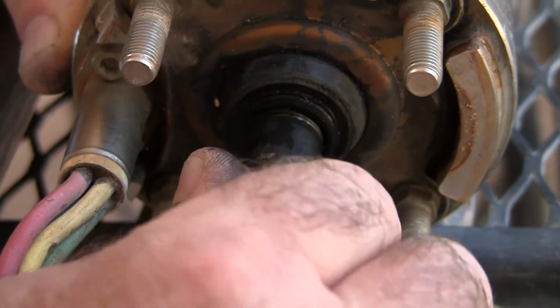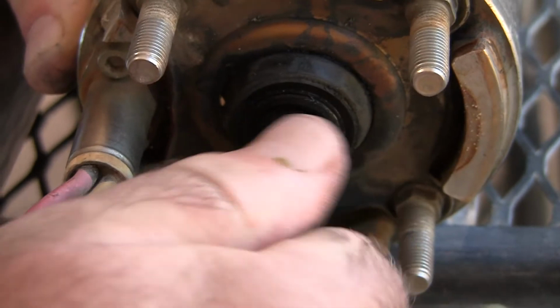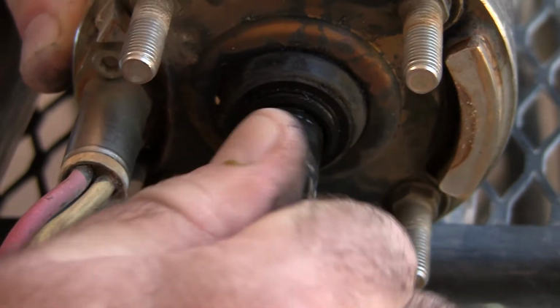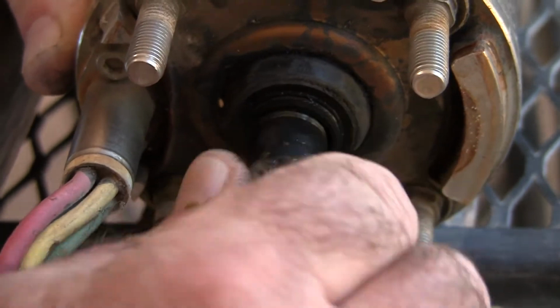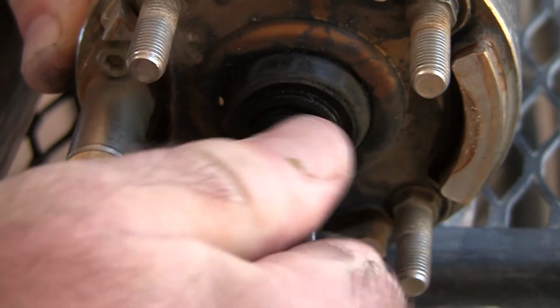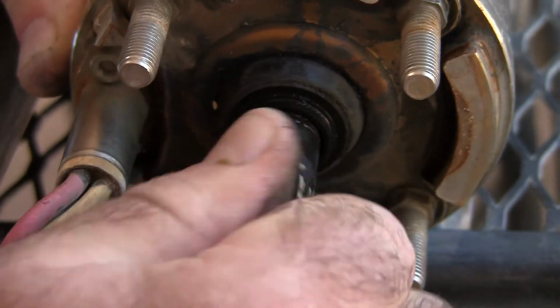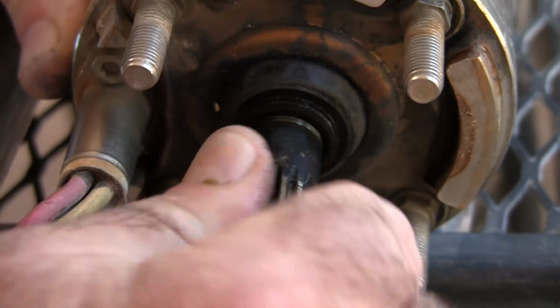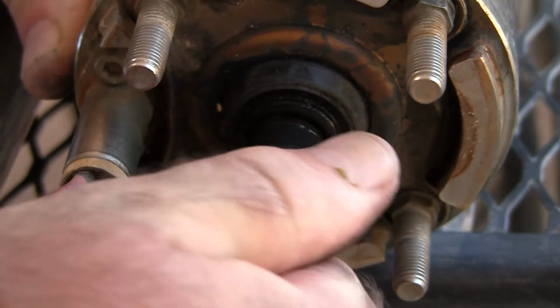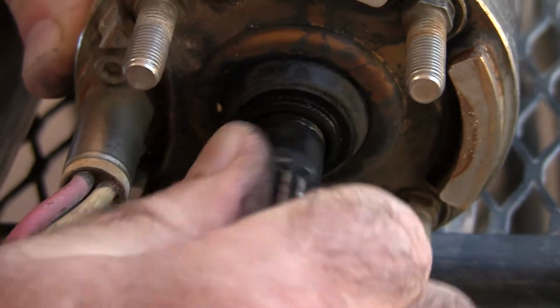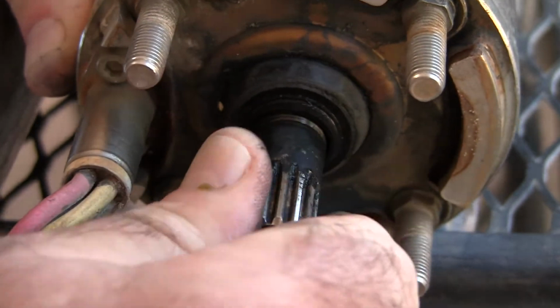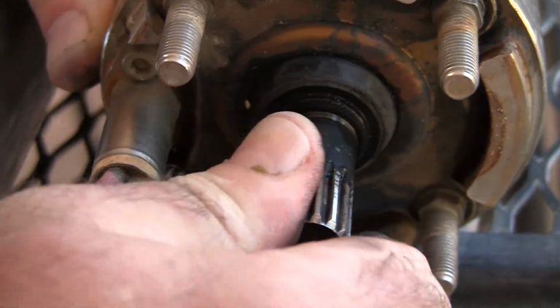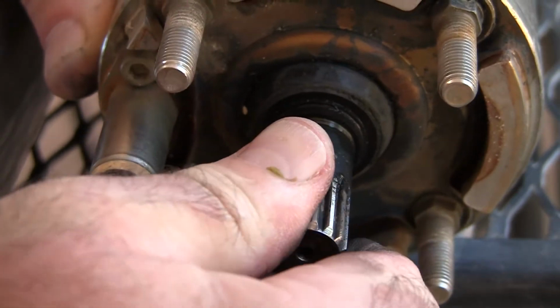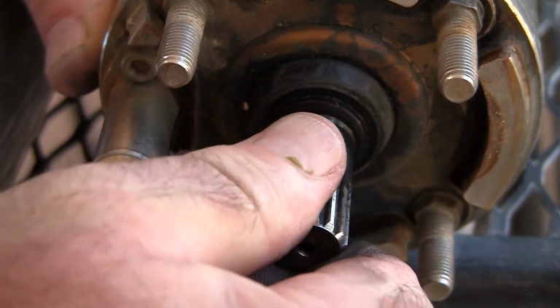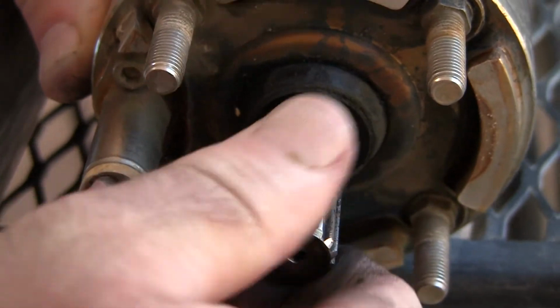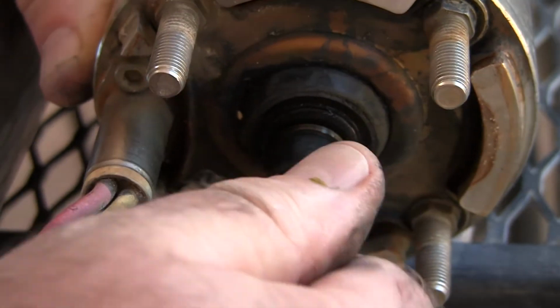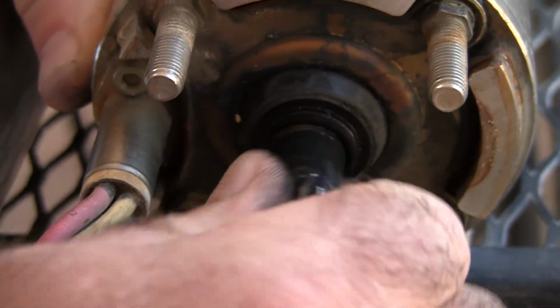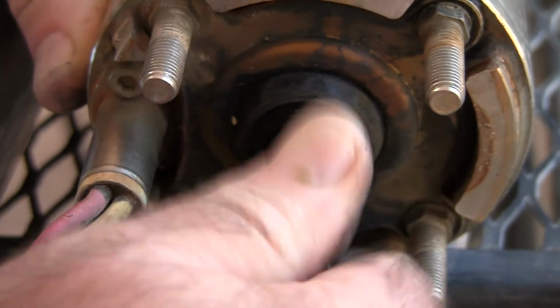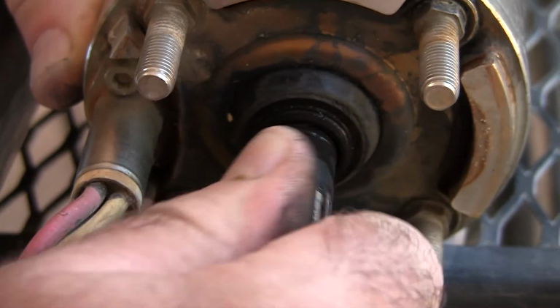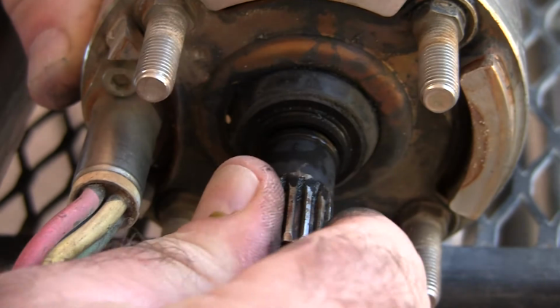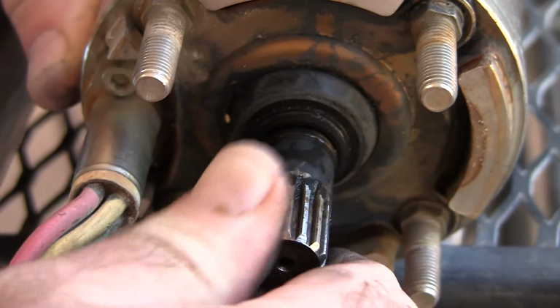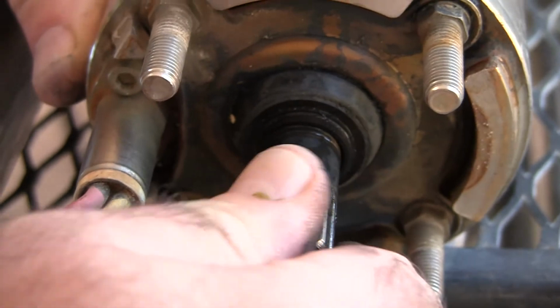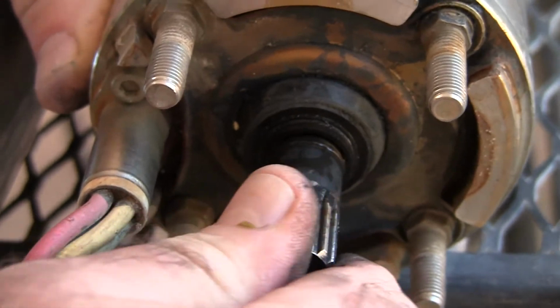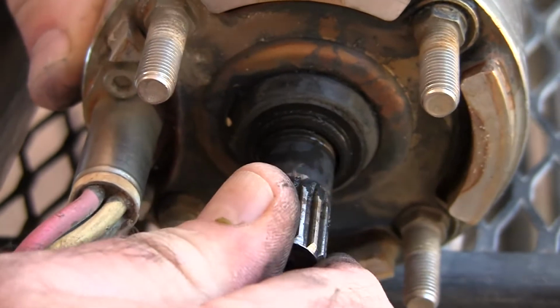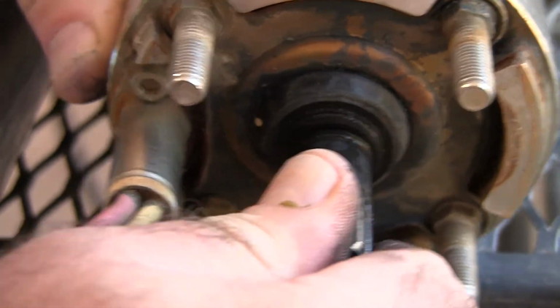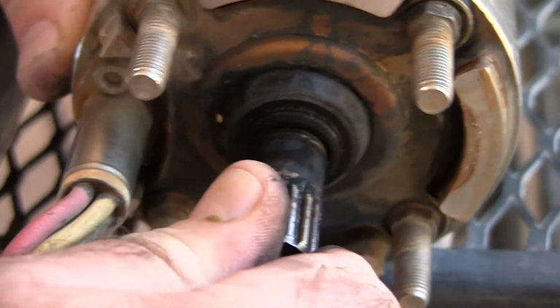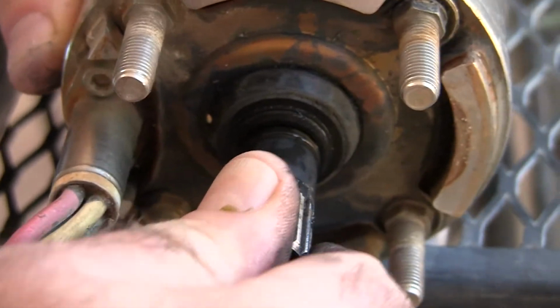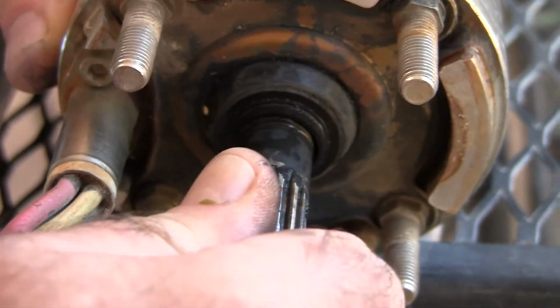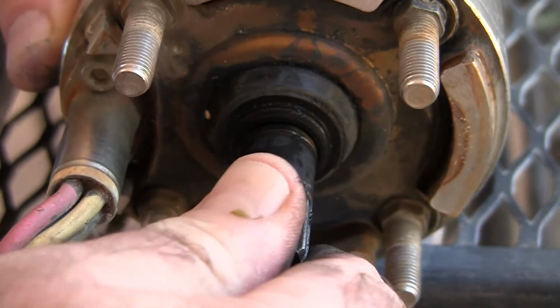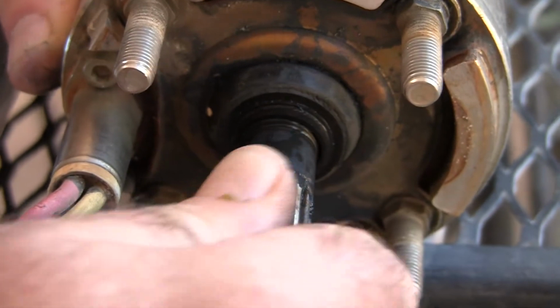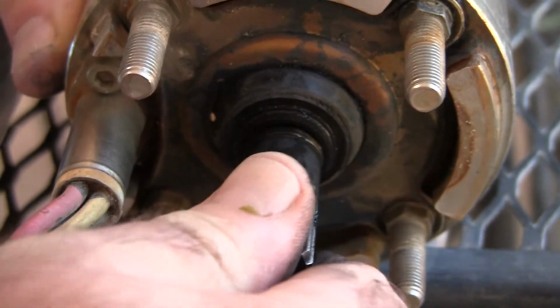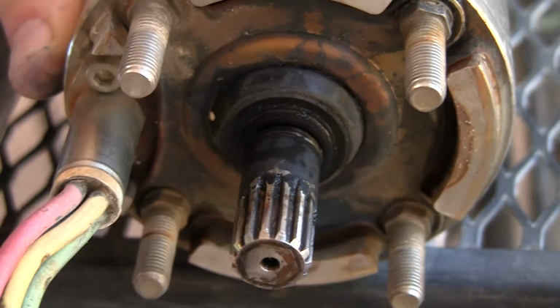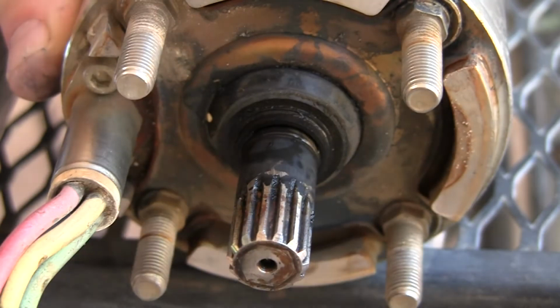Now, the other side — it kind of turns. On this side, it doesn't. So what I'm contending is the bearing is worn out. Look at that. This thing is fried.